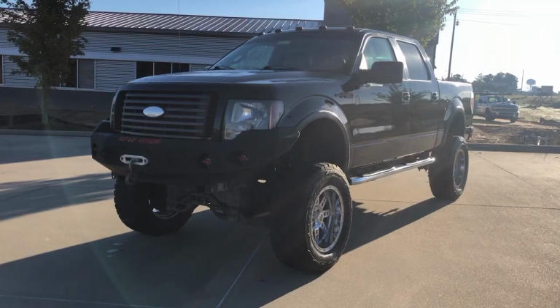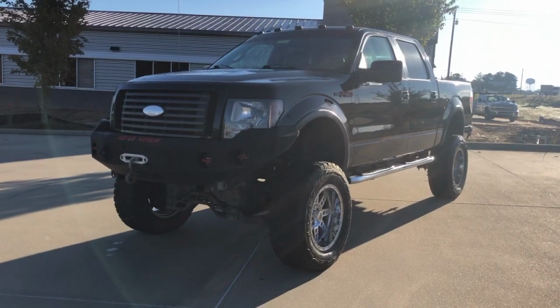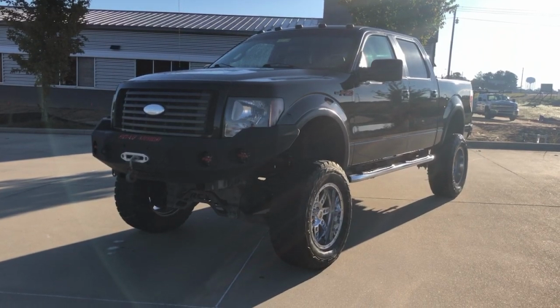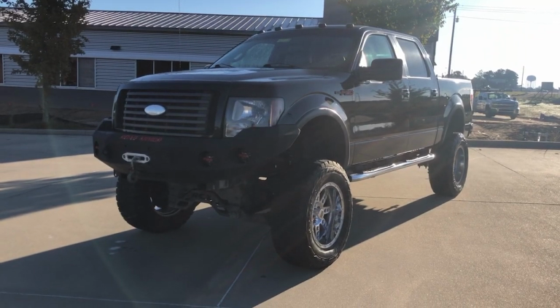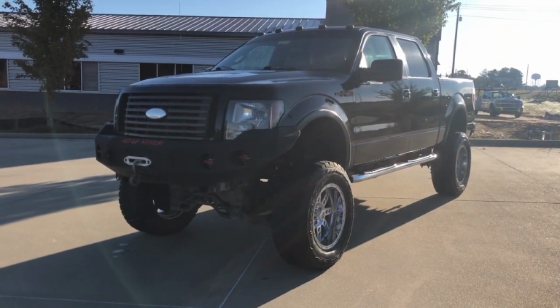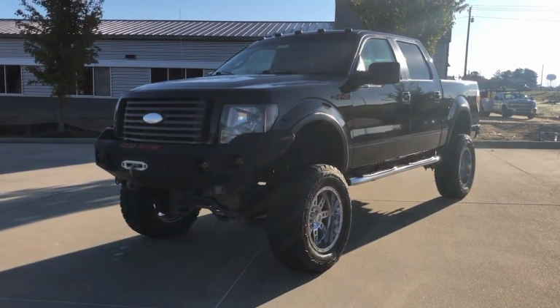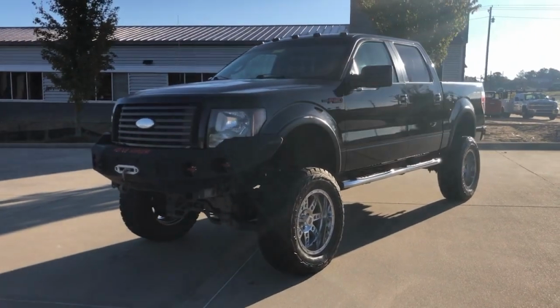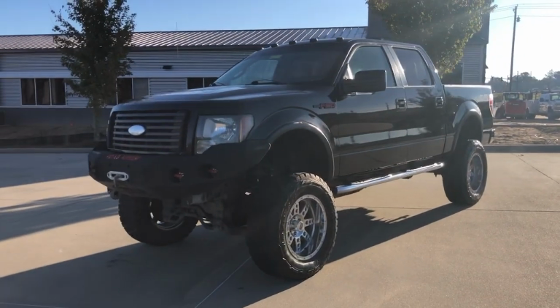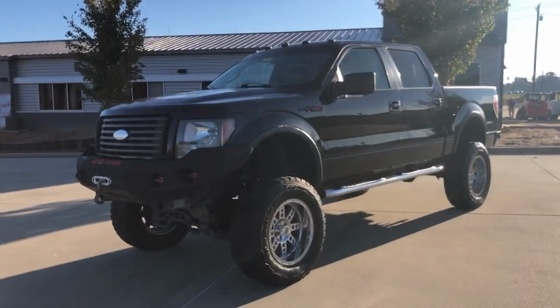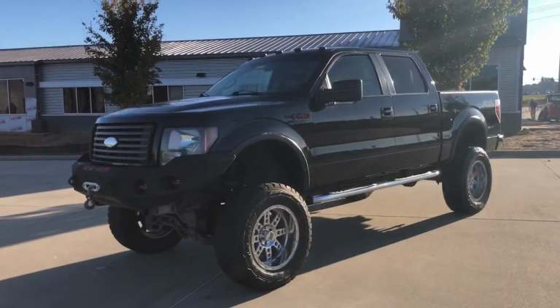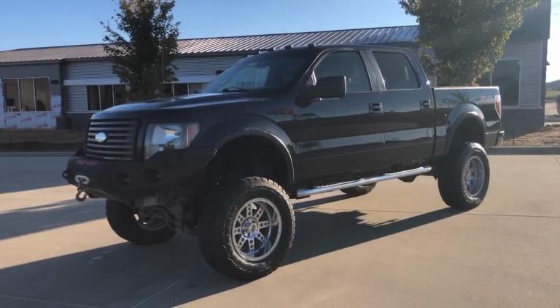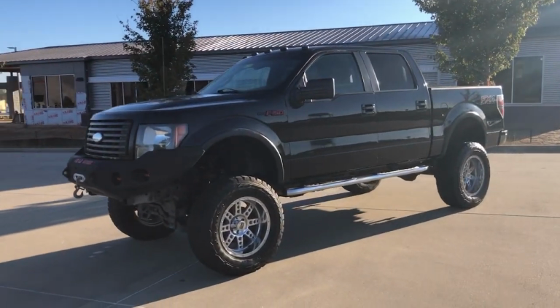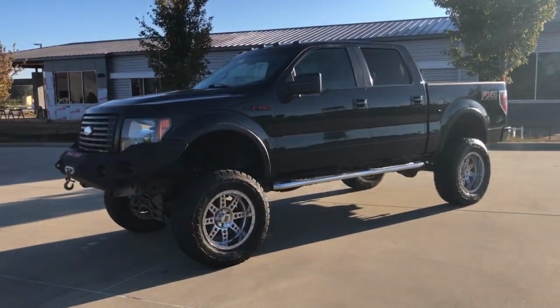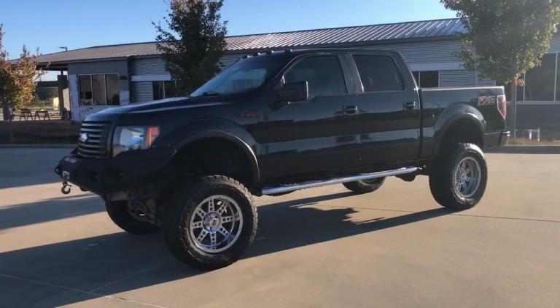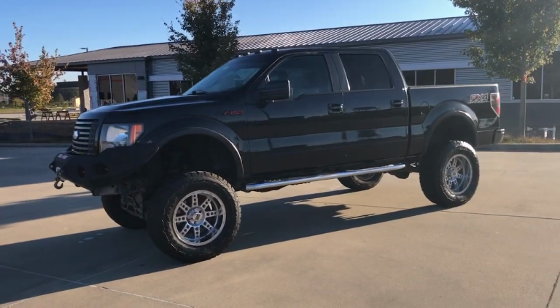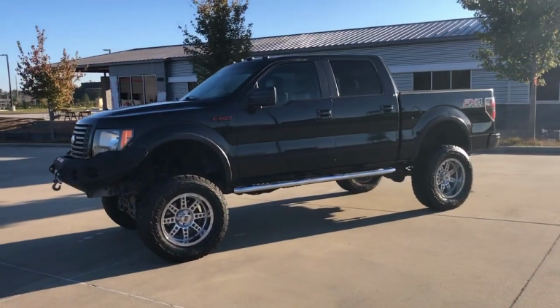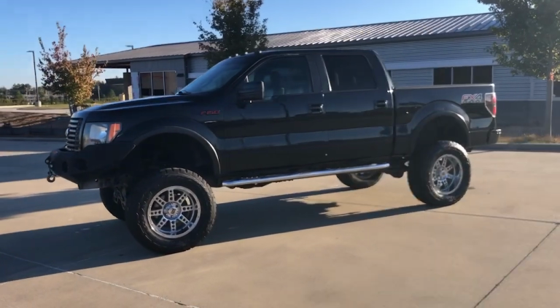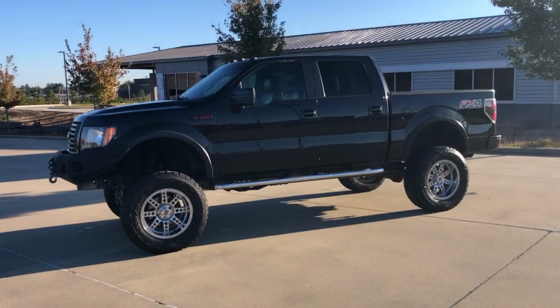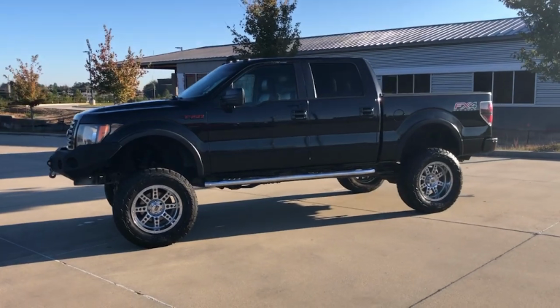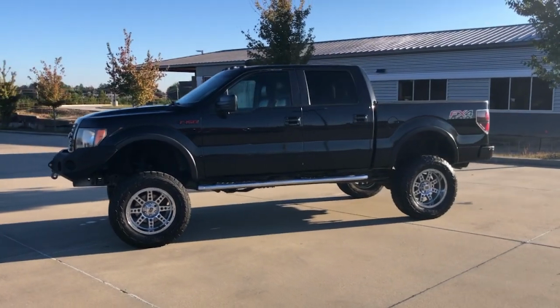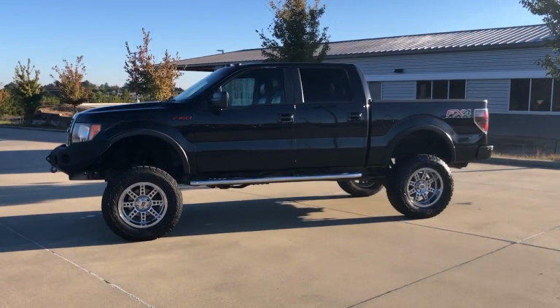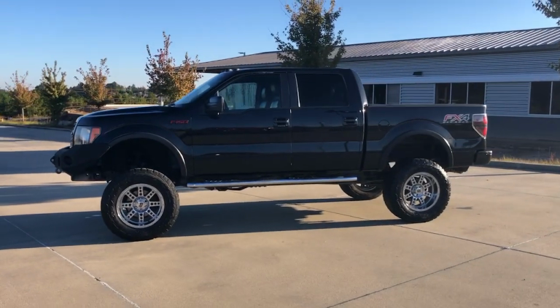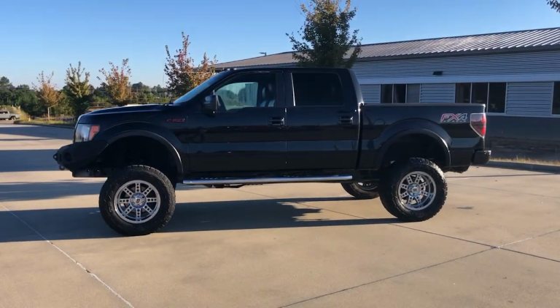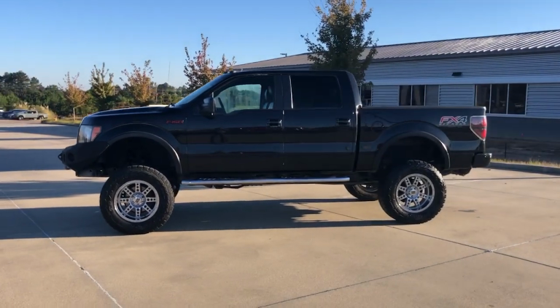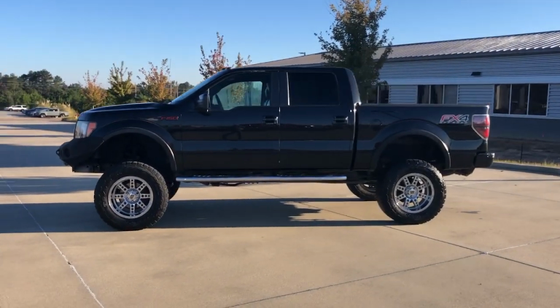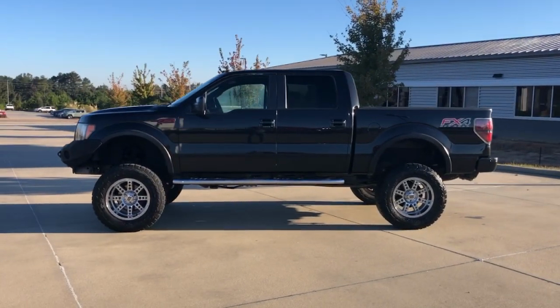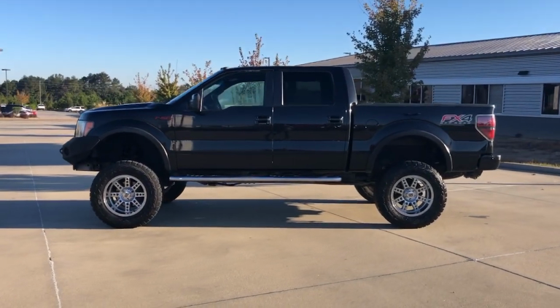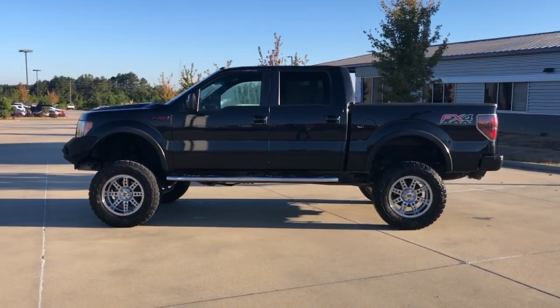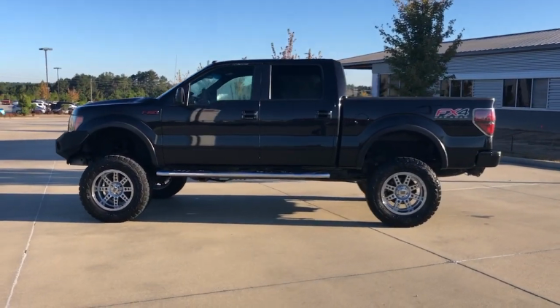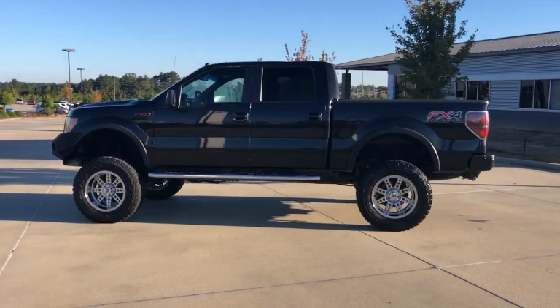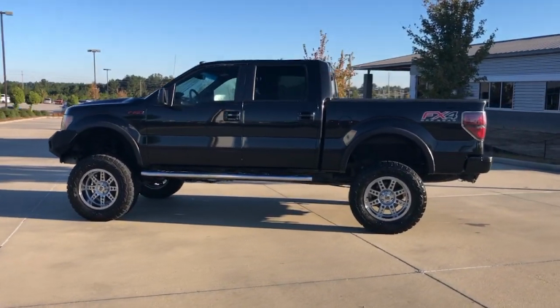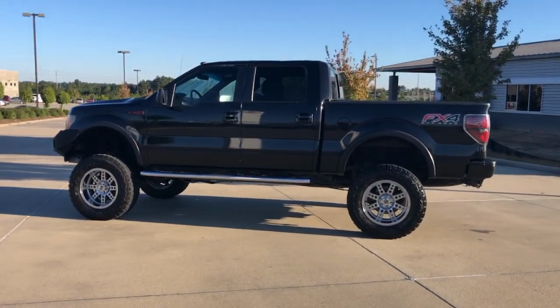Hop into the 2012 Ford F-150. With less than 200,000 miles on the odometer, this vehicle stands out from the rest.